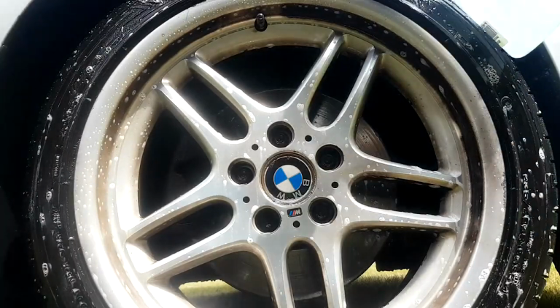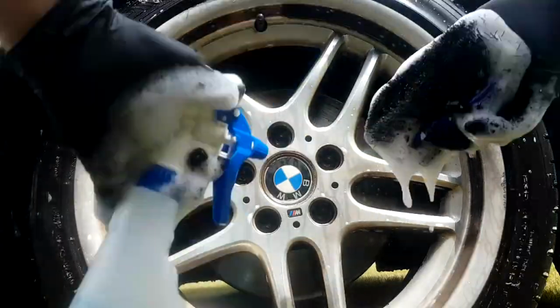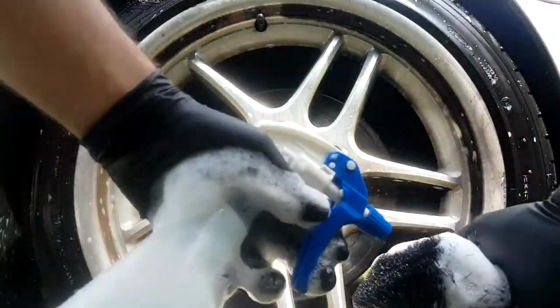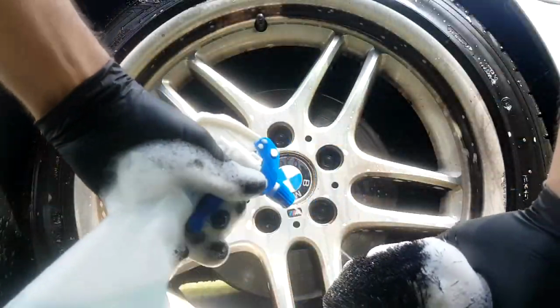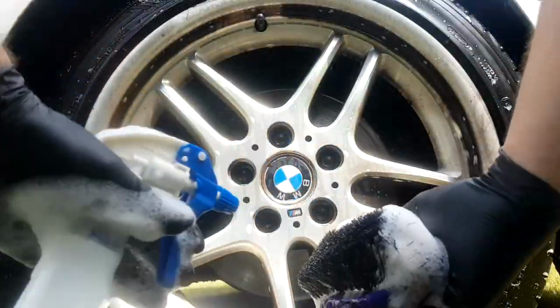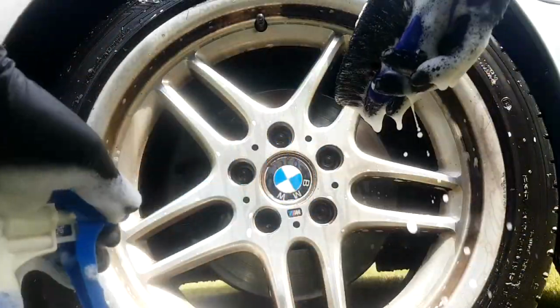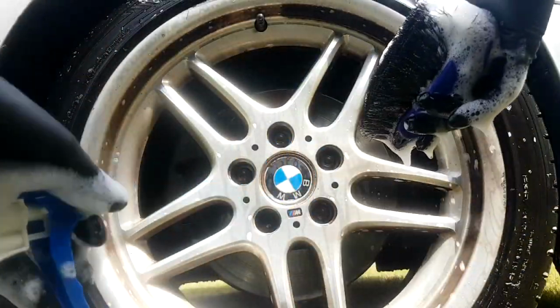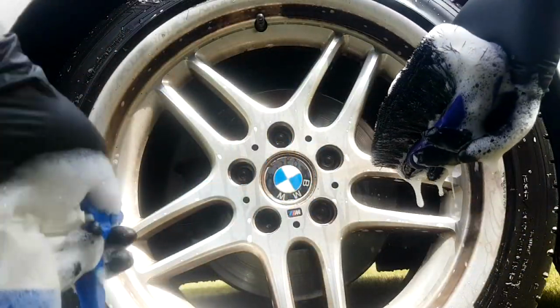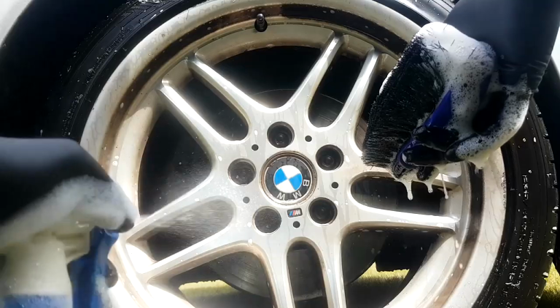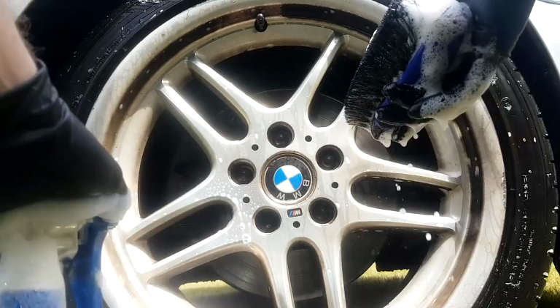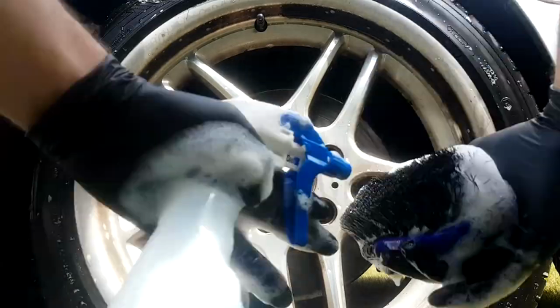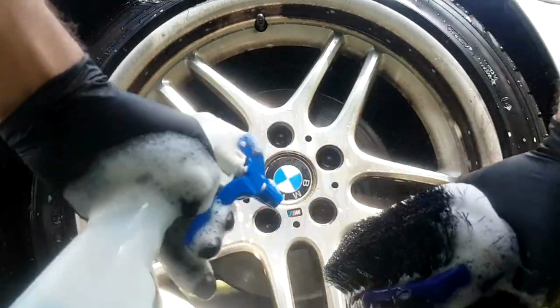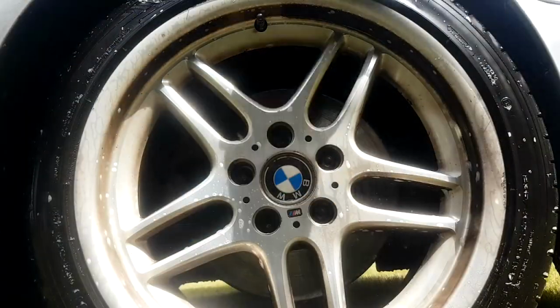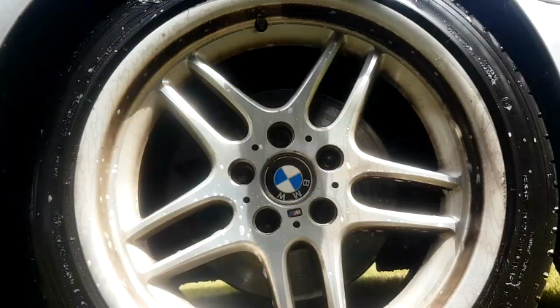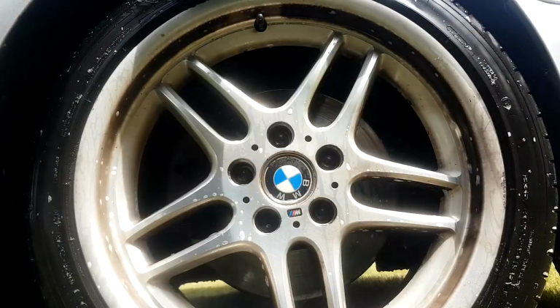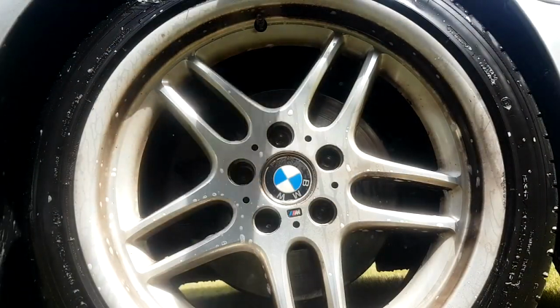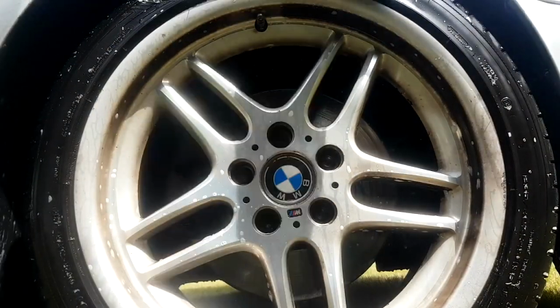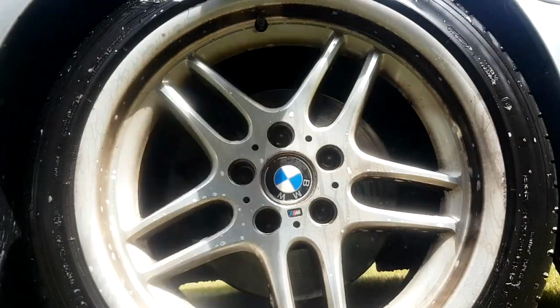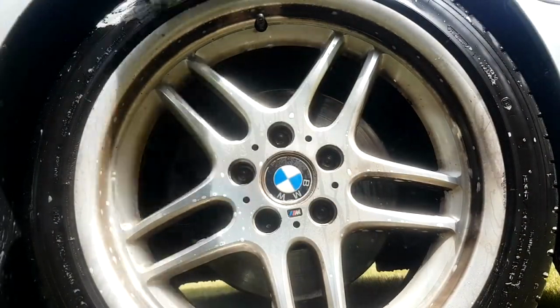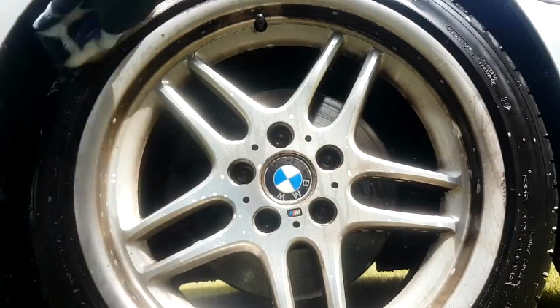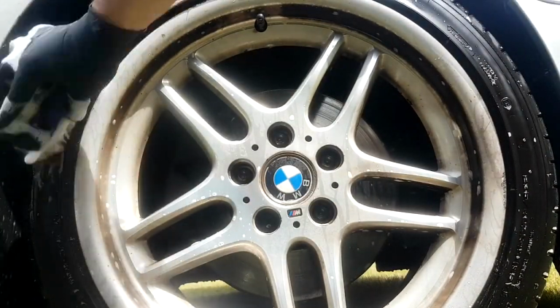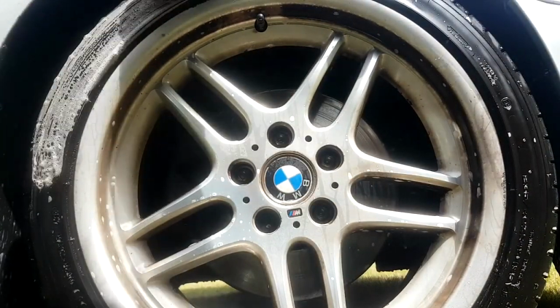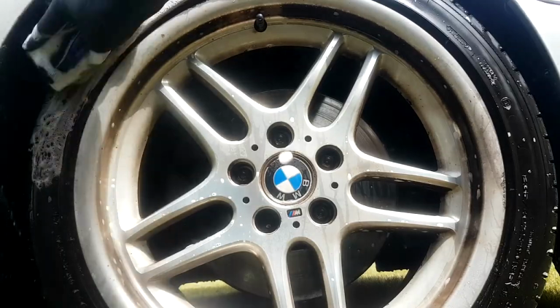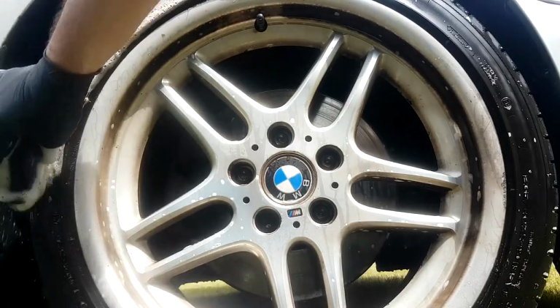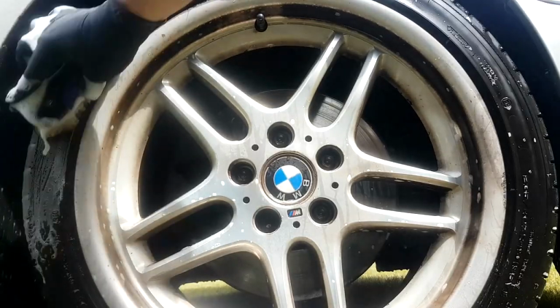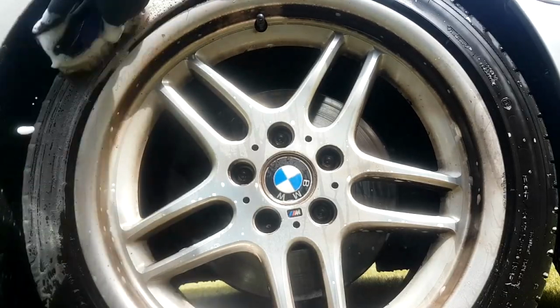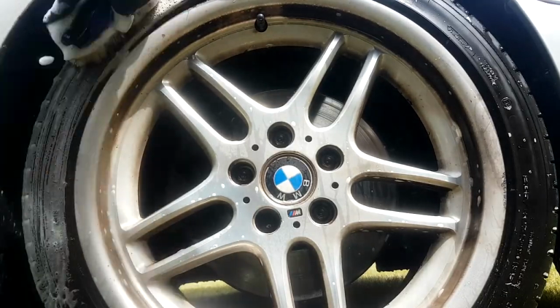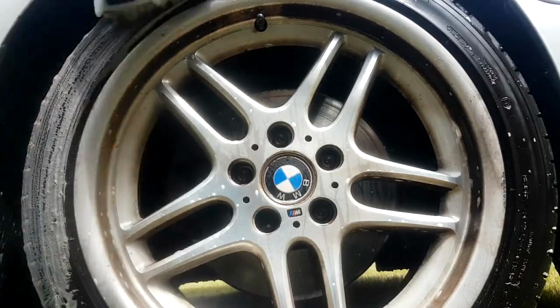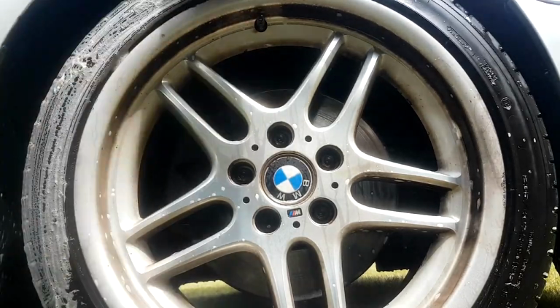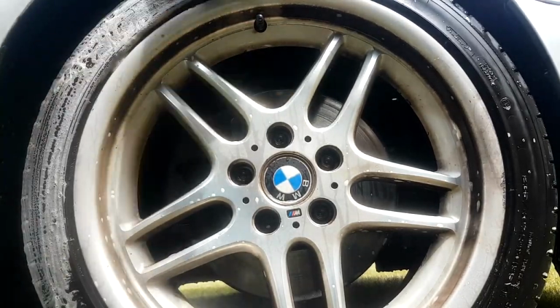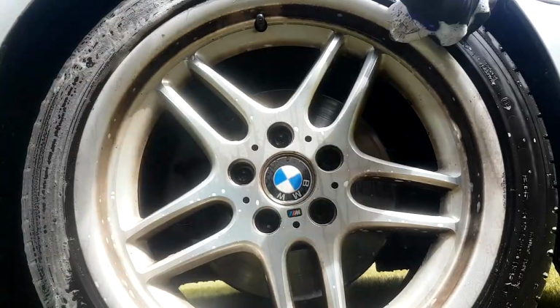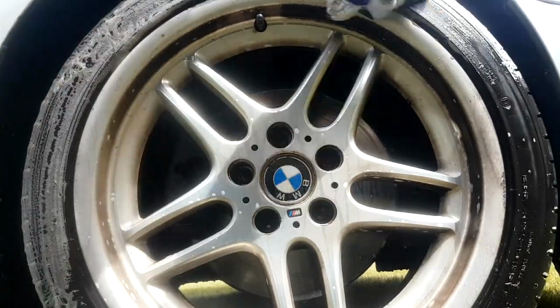First thing we're going to do is a liberal application of the All Clean to all the surfaces - so we're talking wheel, tire and wheel arch. Important not to miss that area, and then whilst we're letting that sit on the wheel we're going to go ahead and just scrub the tires out.